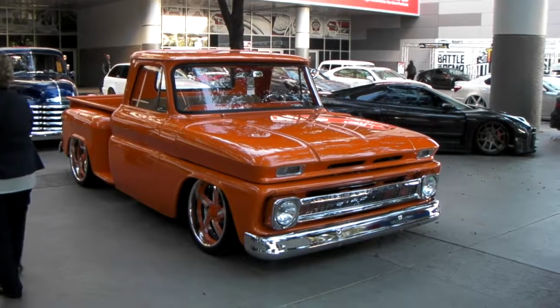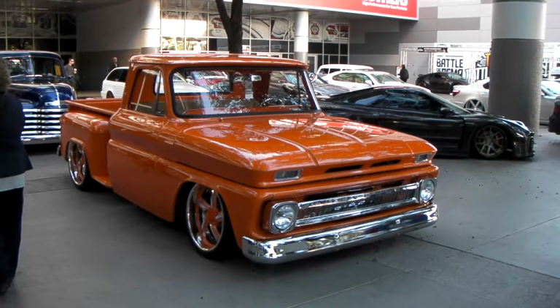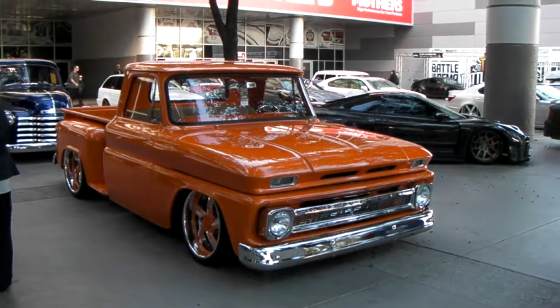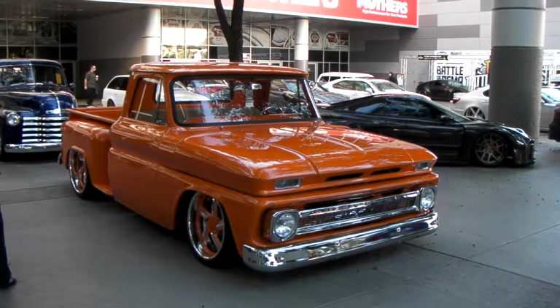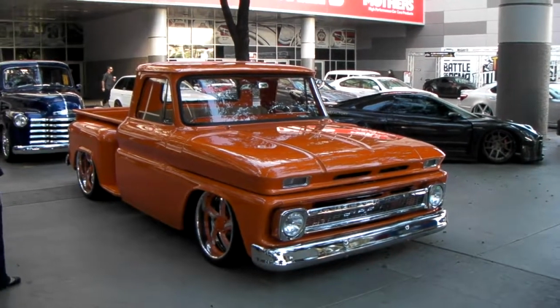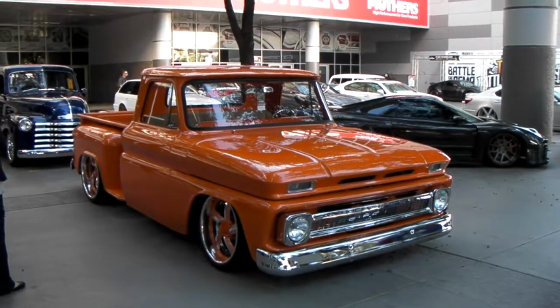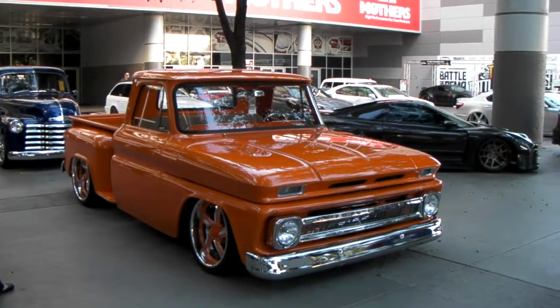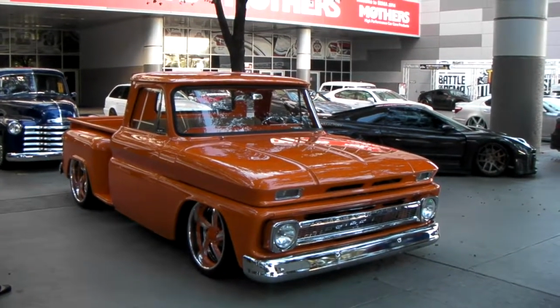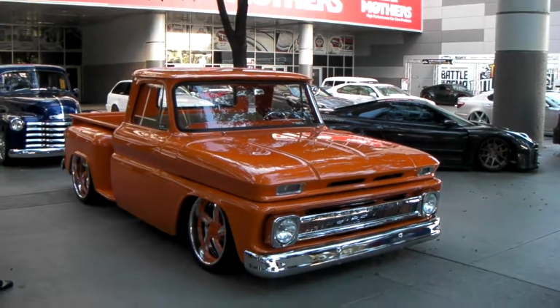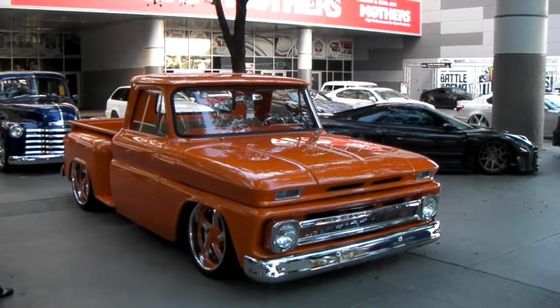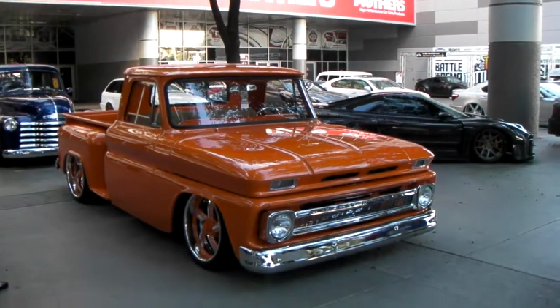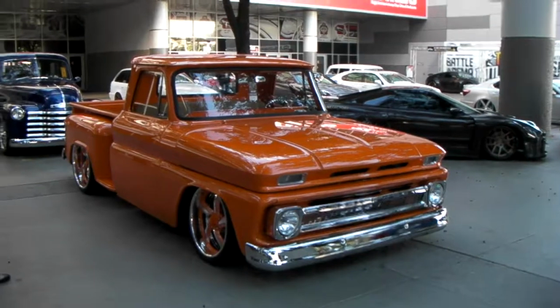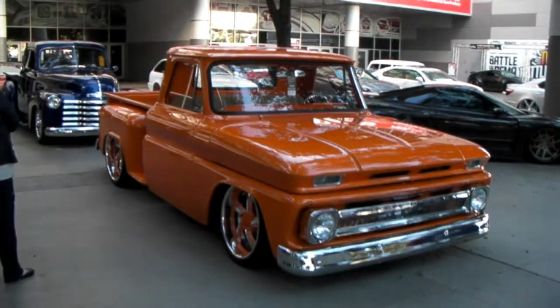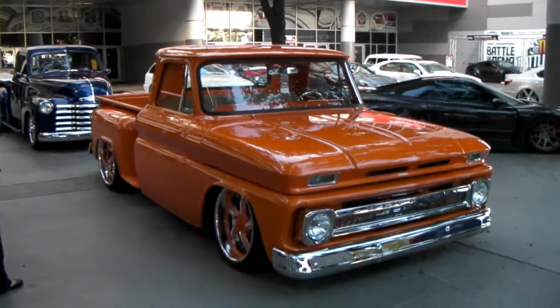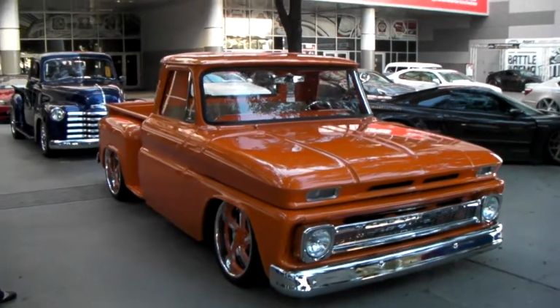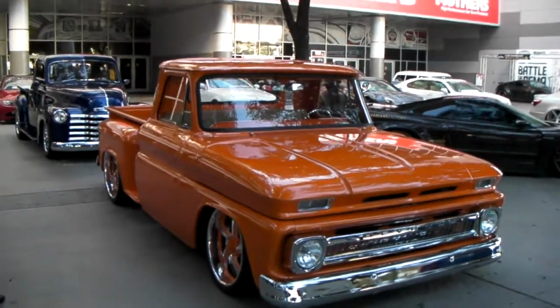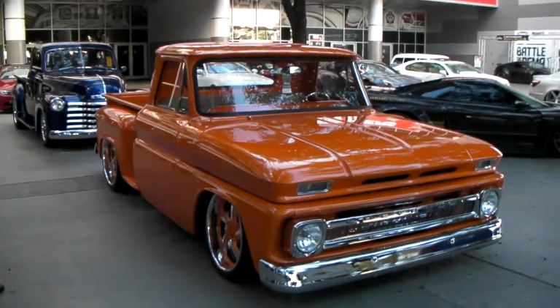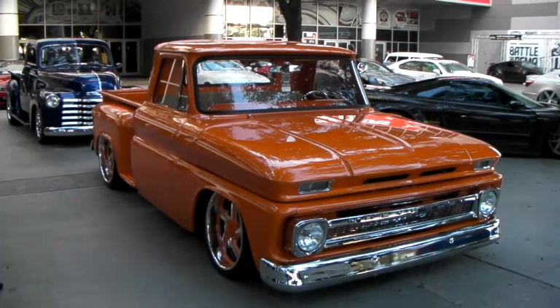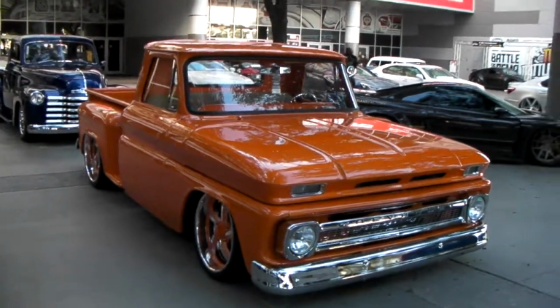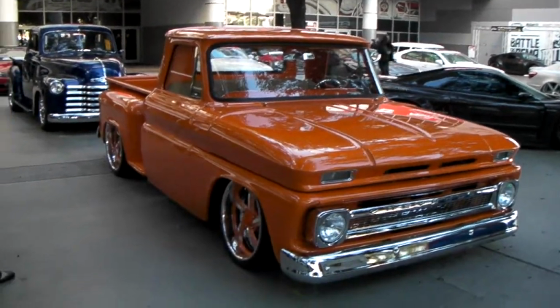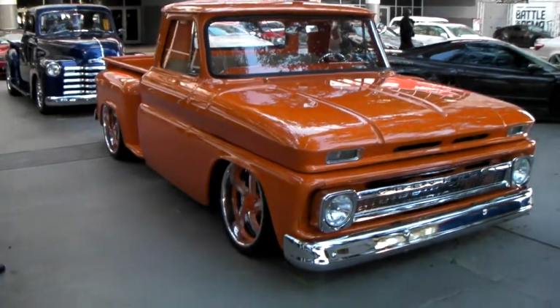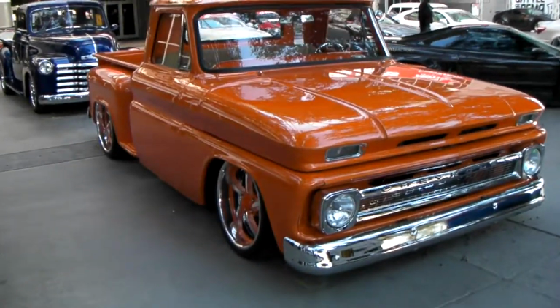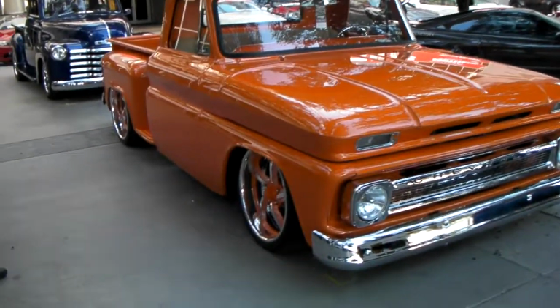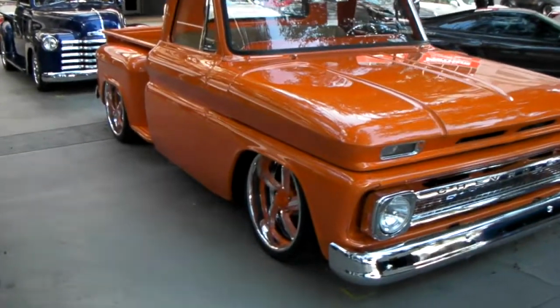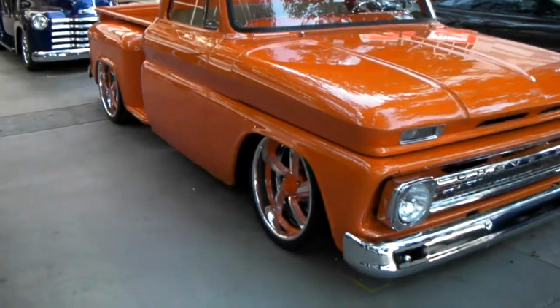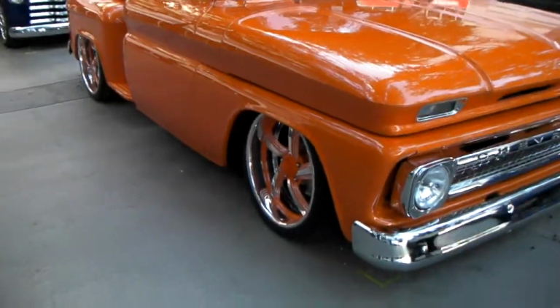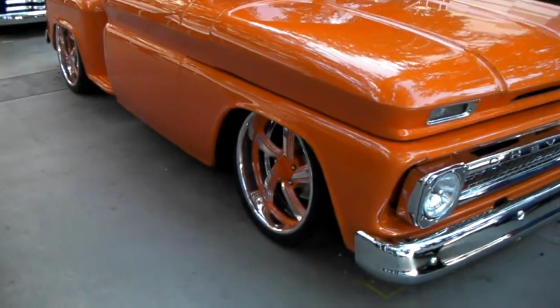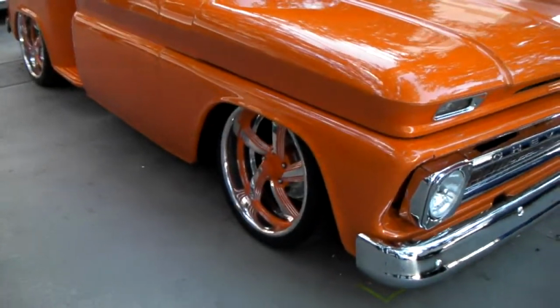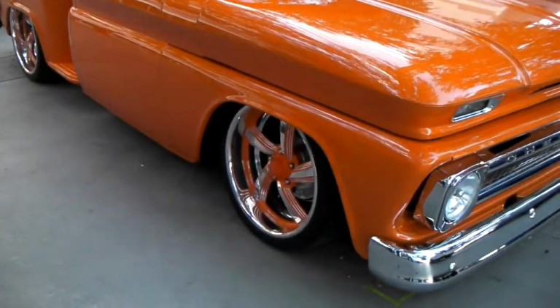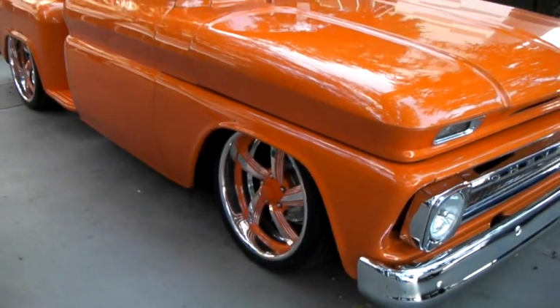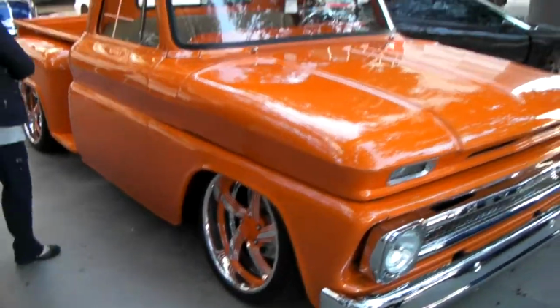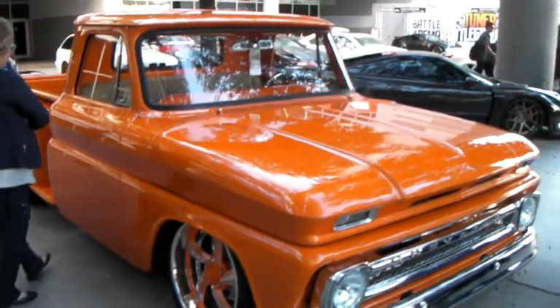It's your boy KB from Doves and Tires TV at dovesandtires.com. Right here we're looking at a beautiful Chevy C-10. Got some Raceline wheels on it, custom painted to match the orange. Beautiful wheel, great looking vehicle.